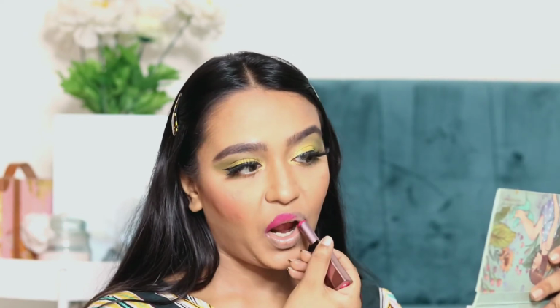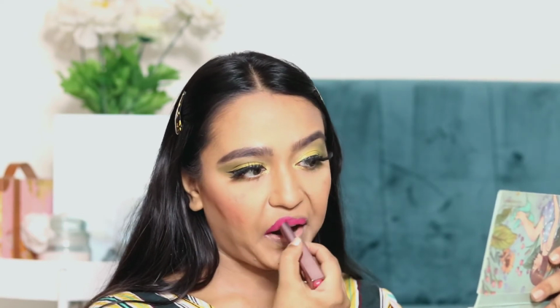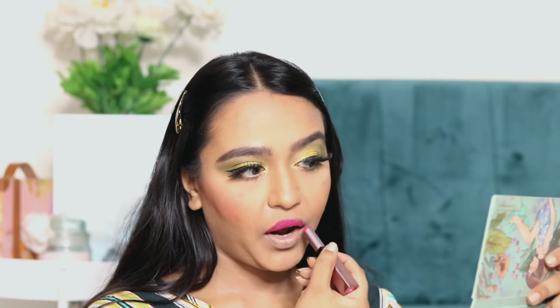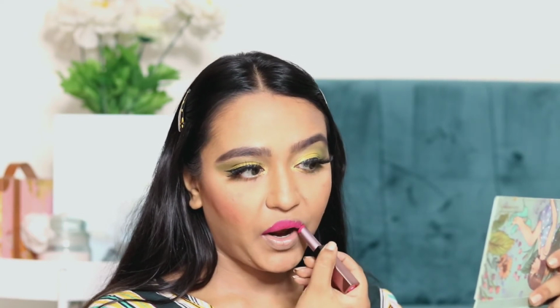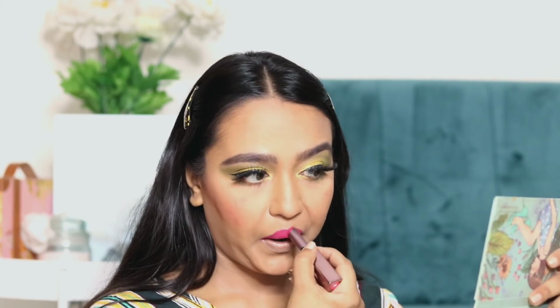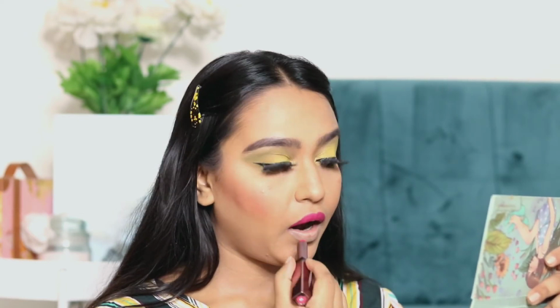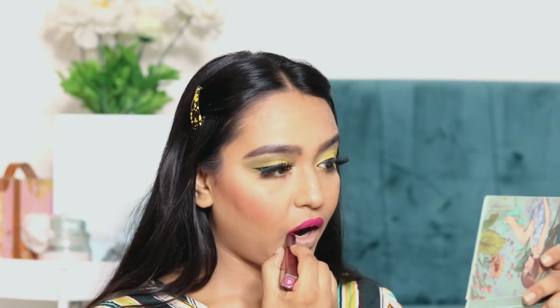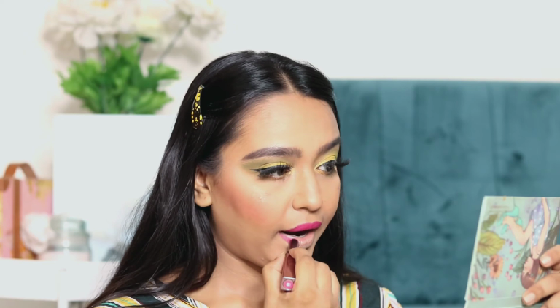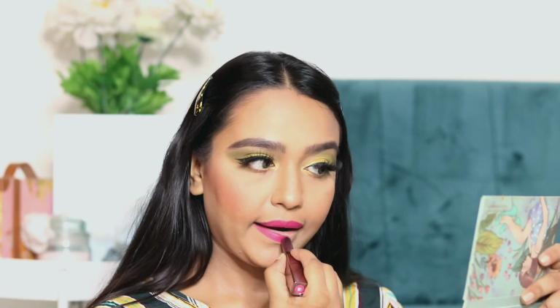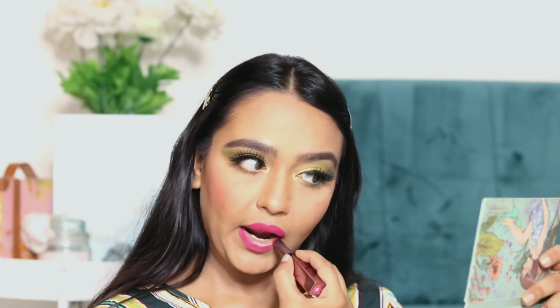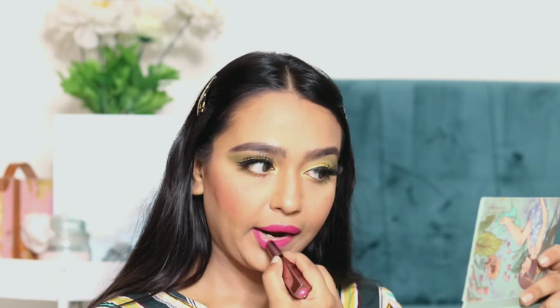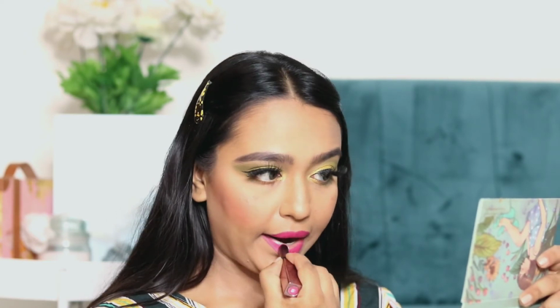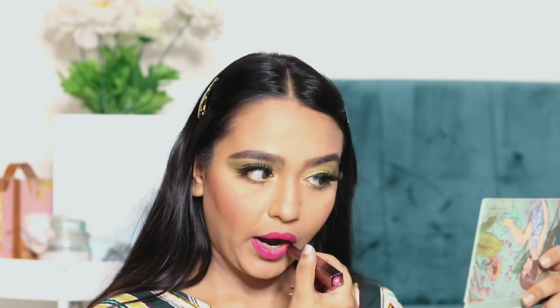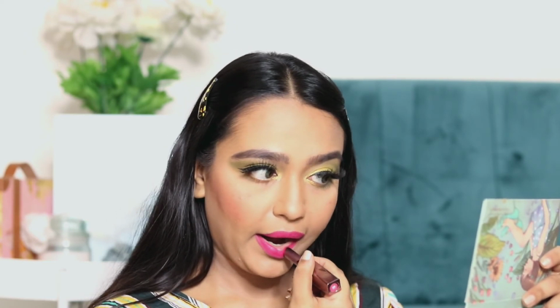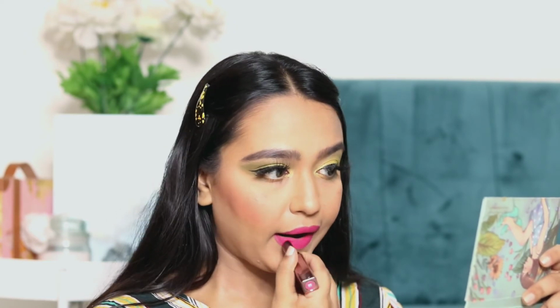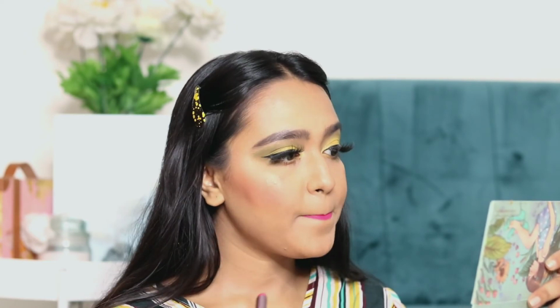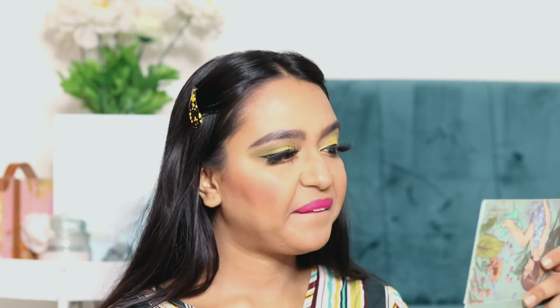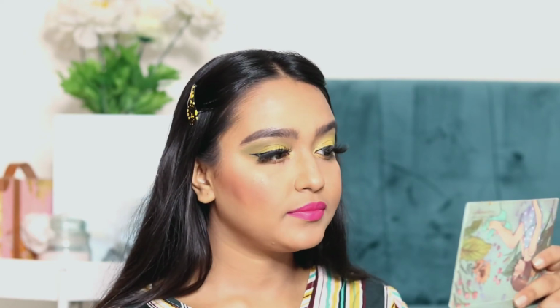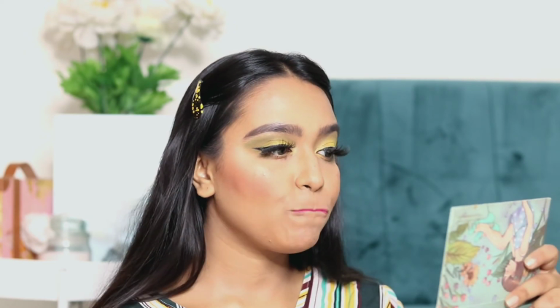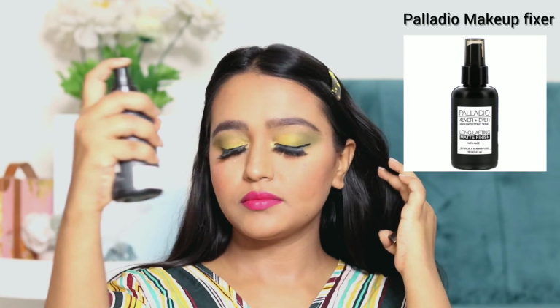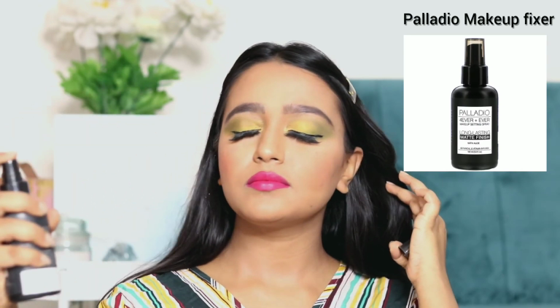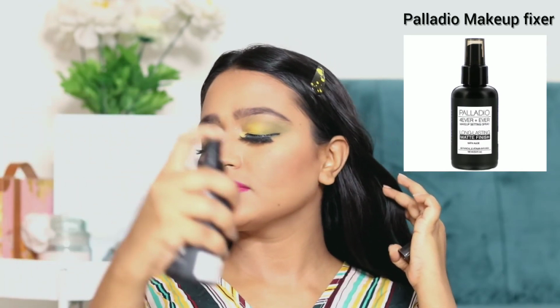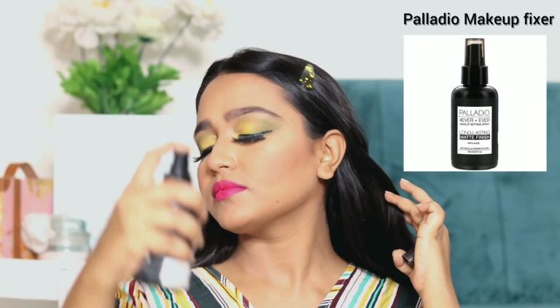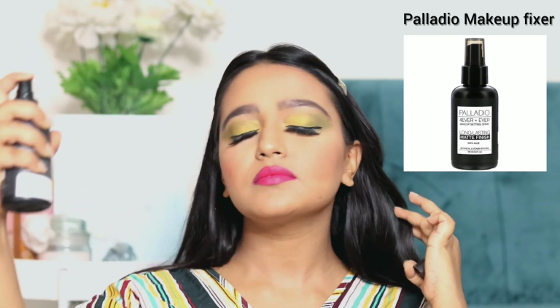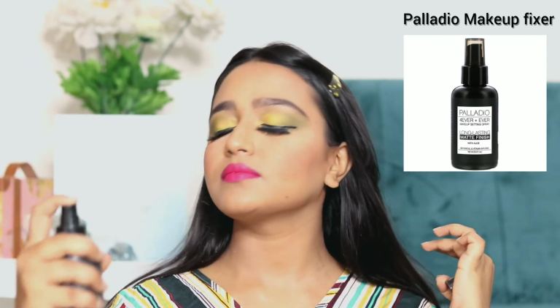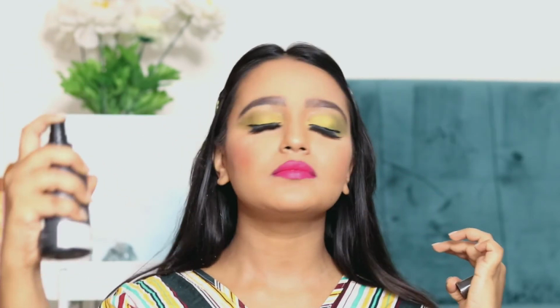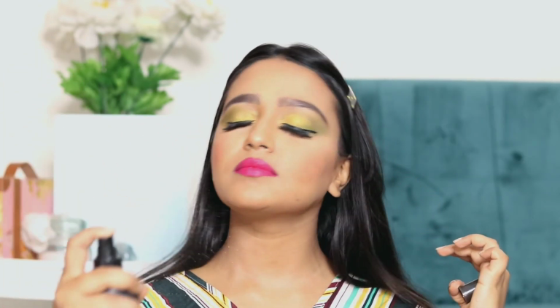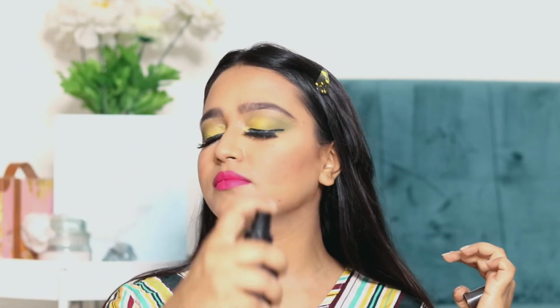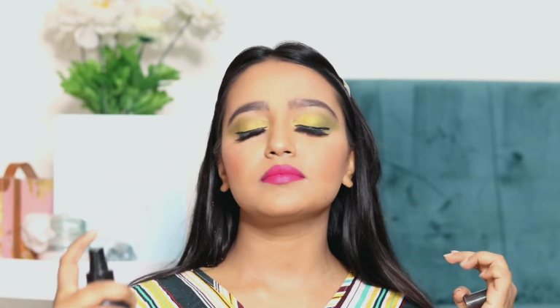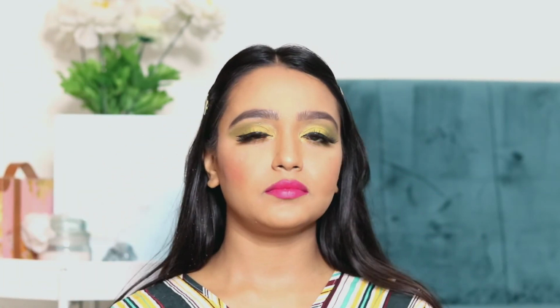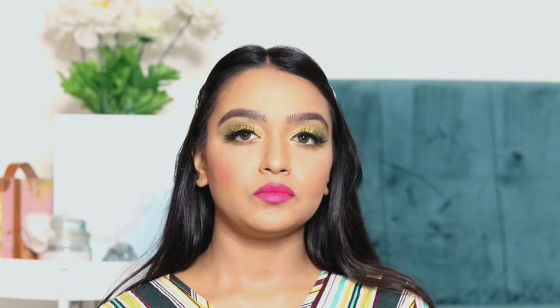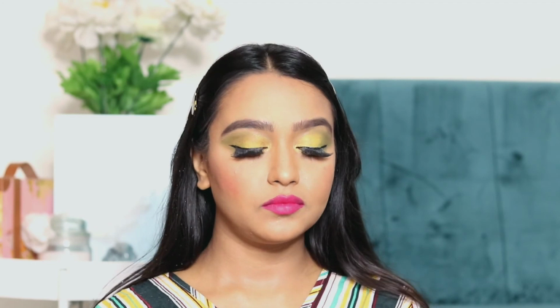Here I am applying one of my favorite lipsticks from Sugar Cosmetics — this is the Sugar Cosmetics Metal Collection Satin Formula Lipstick, and I just love this formula. Do try it! Now I am setting my face with Palladio's Makeup Fixer.